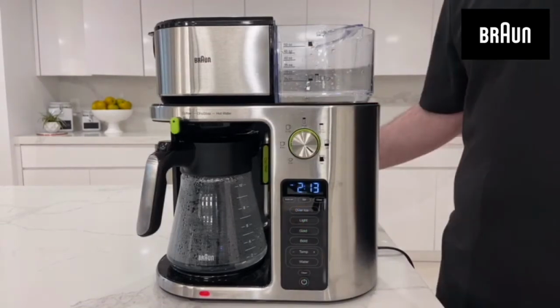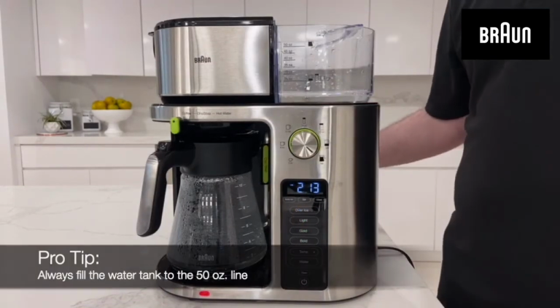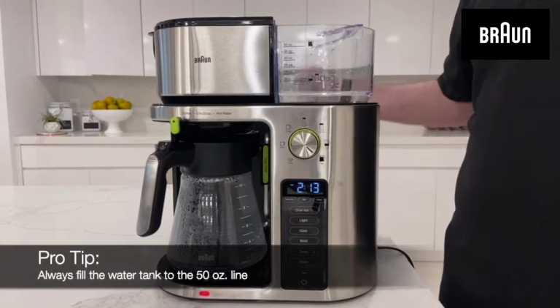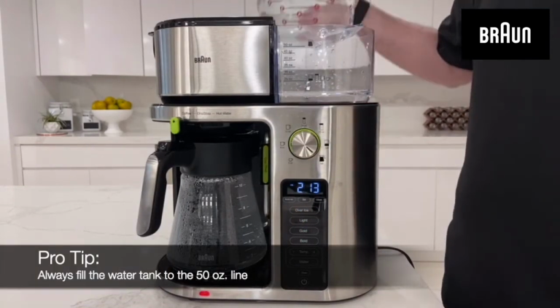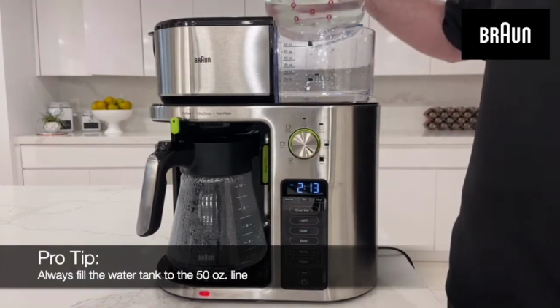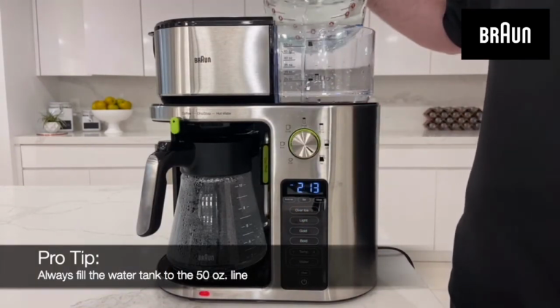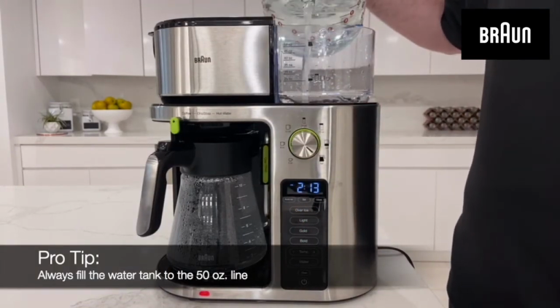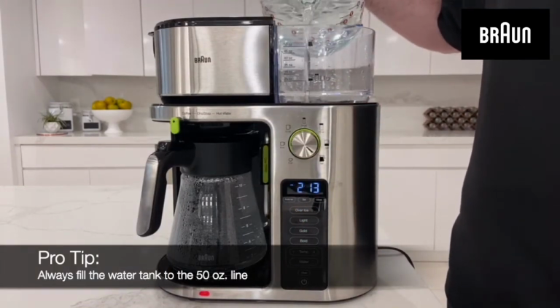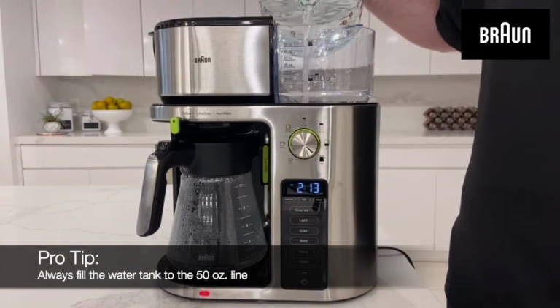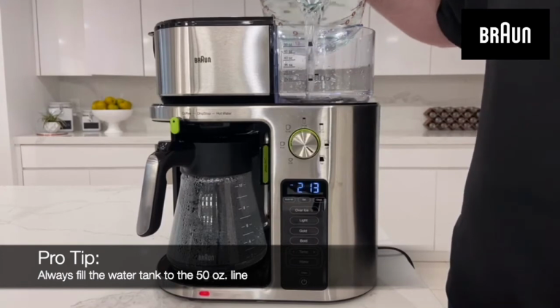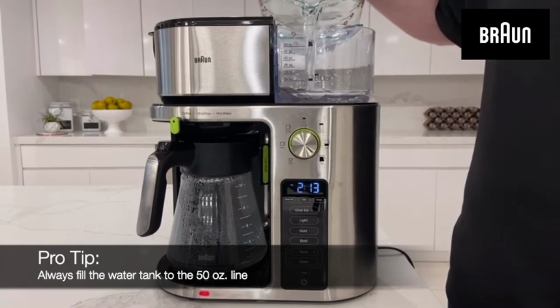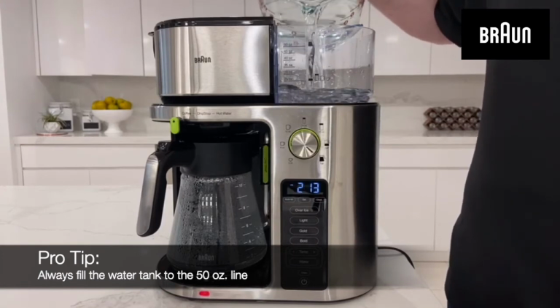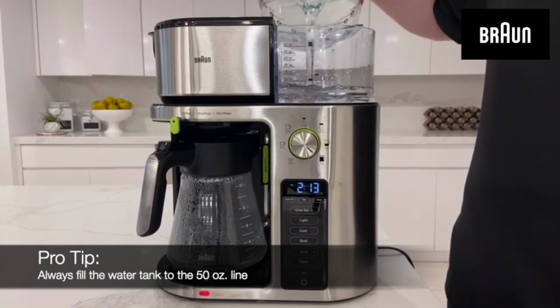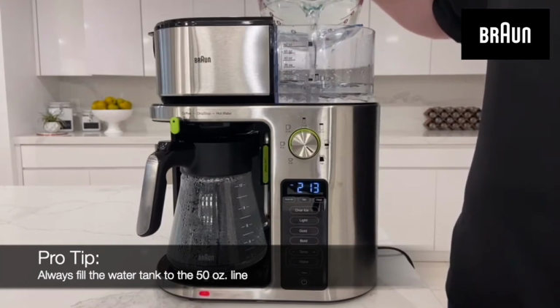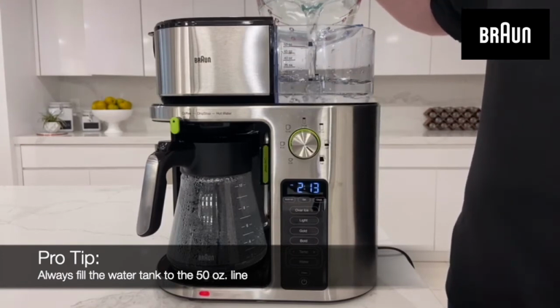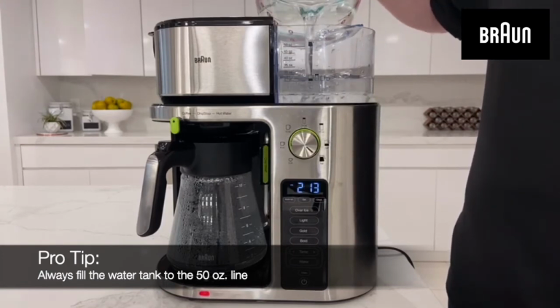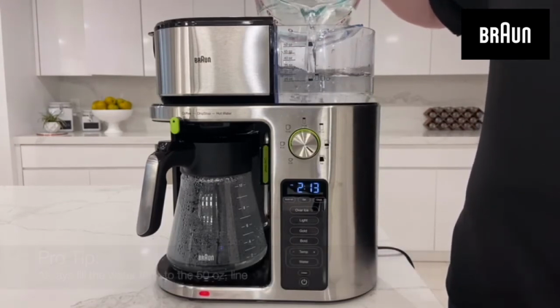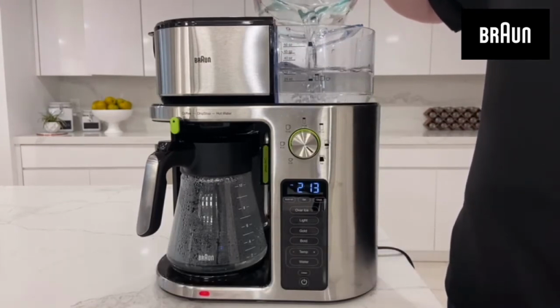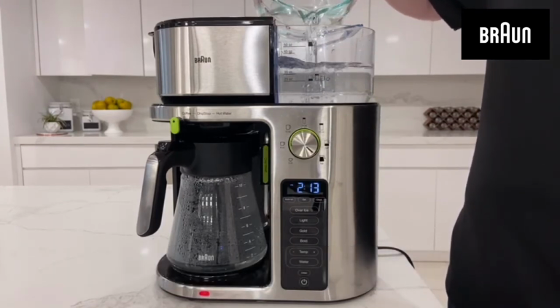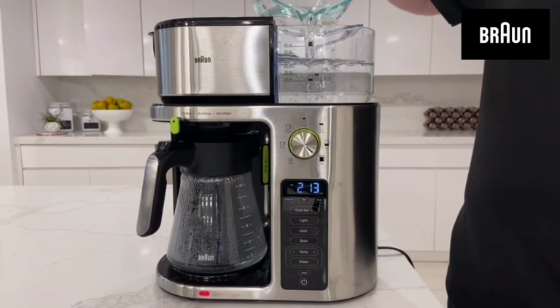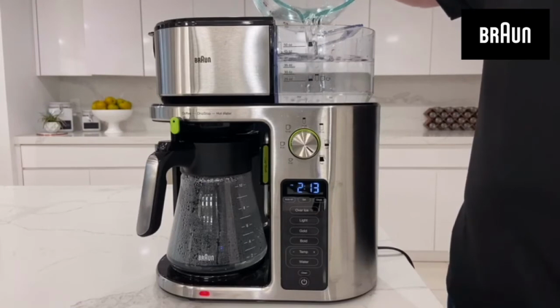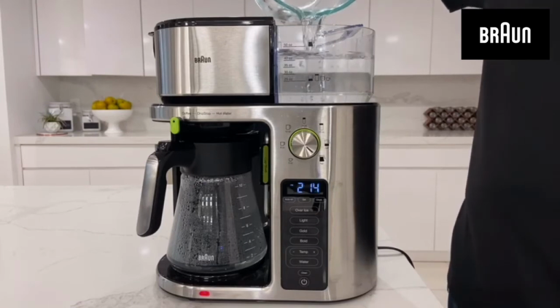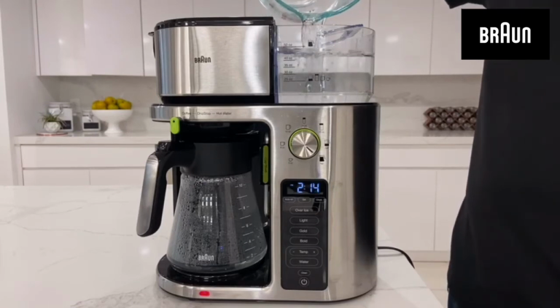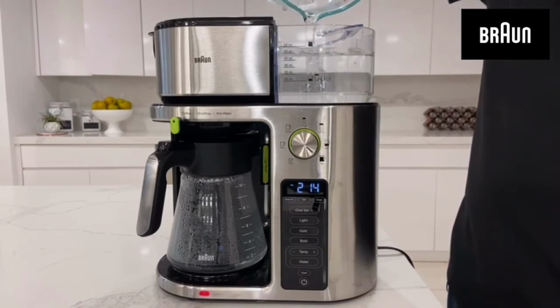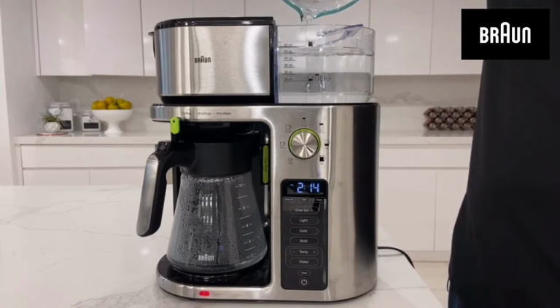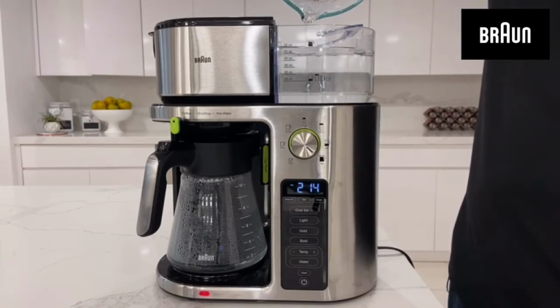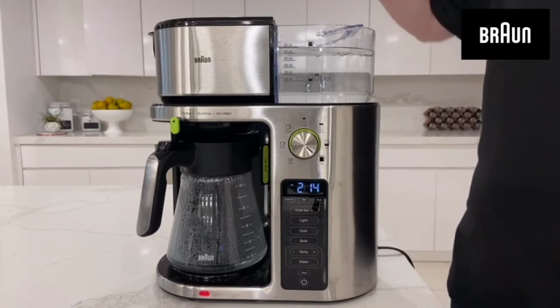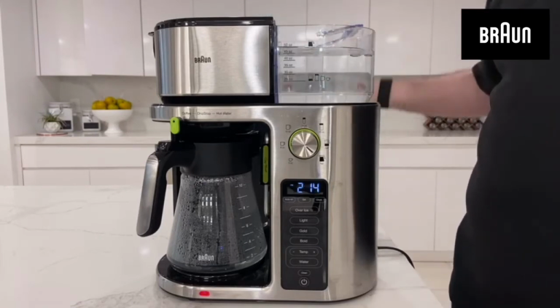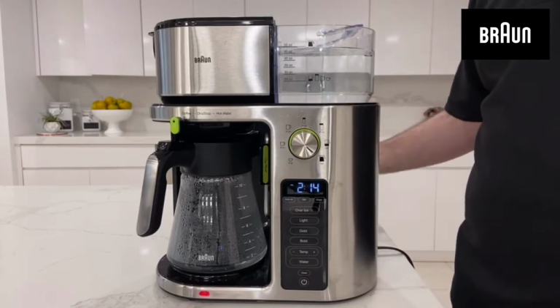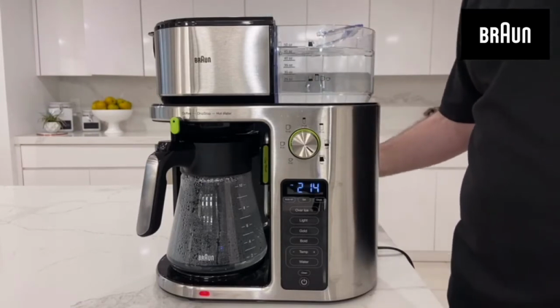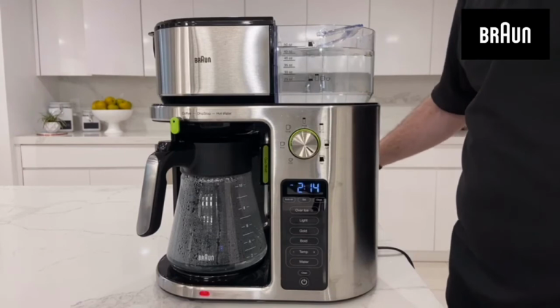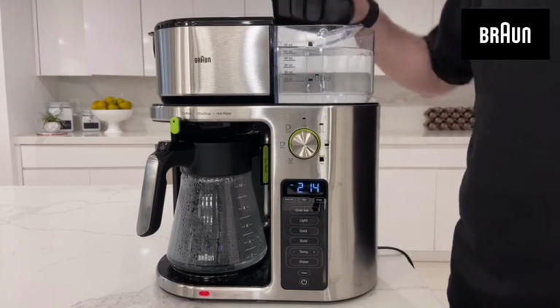As a top tip, always make sure that the water tank is filled to the 50-ounce mark before brewing any beverage size. This will ensure that you avoid running out of water mid-brewing cycle, and therefore, won't have to clear the E21 code.